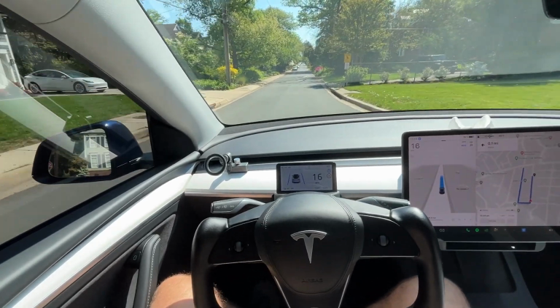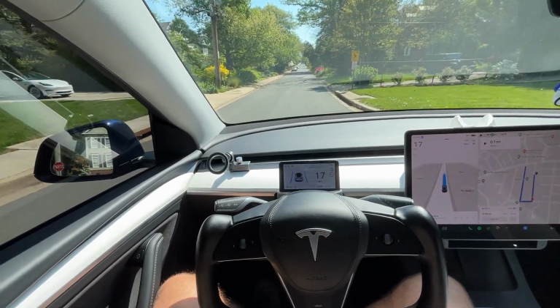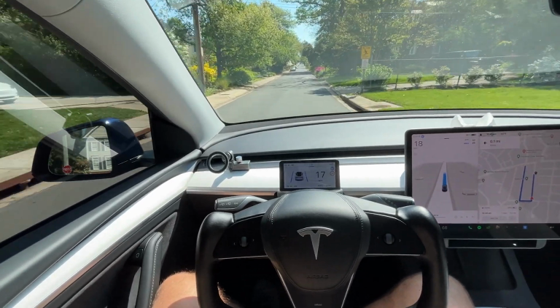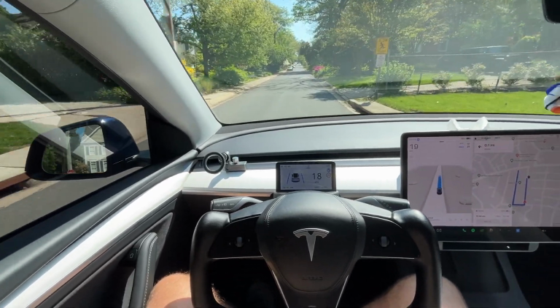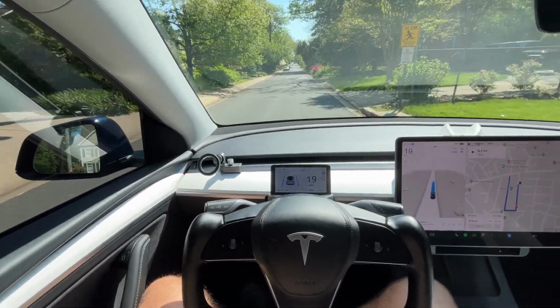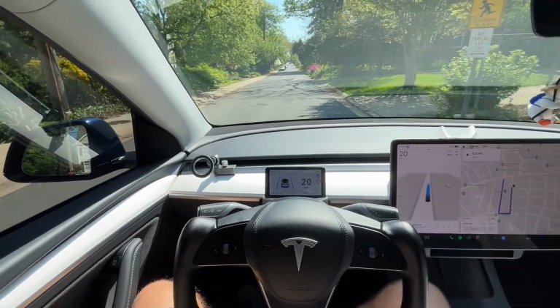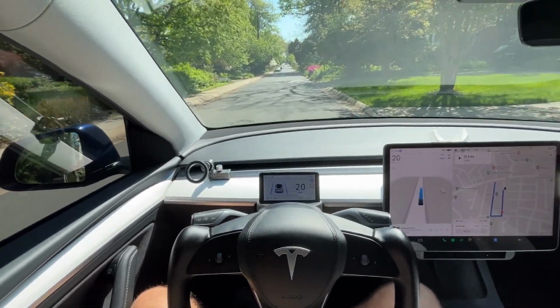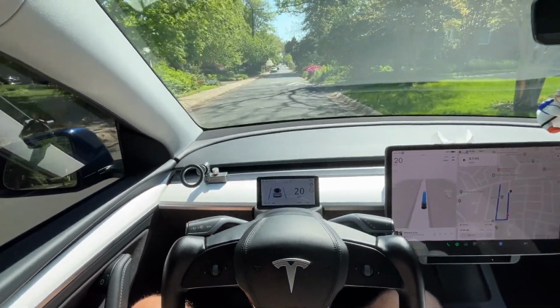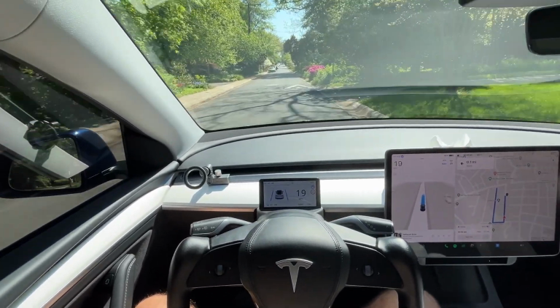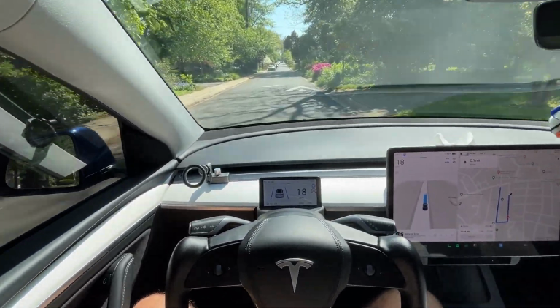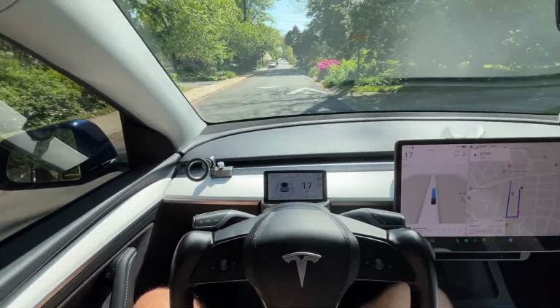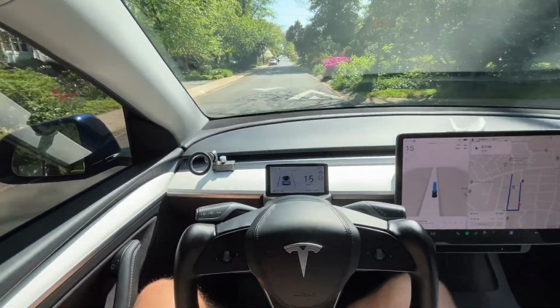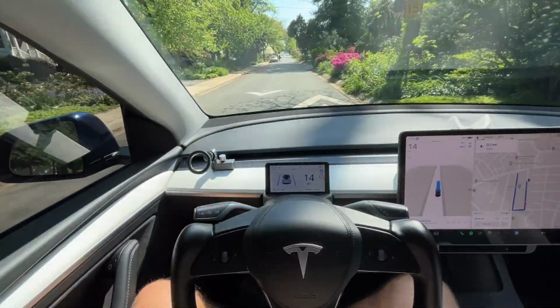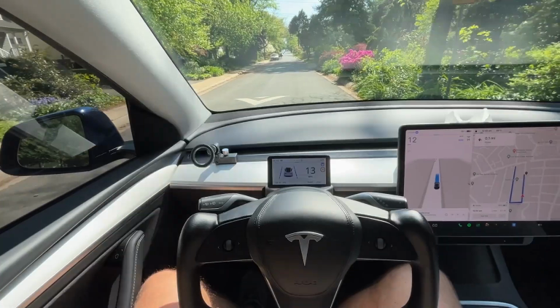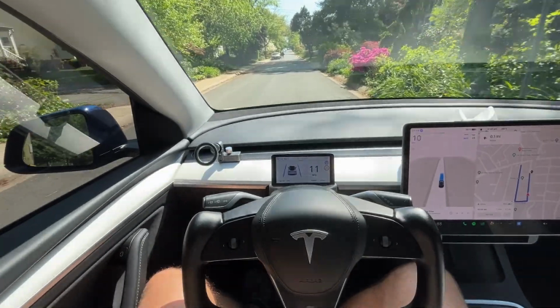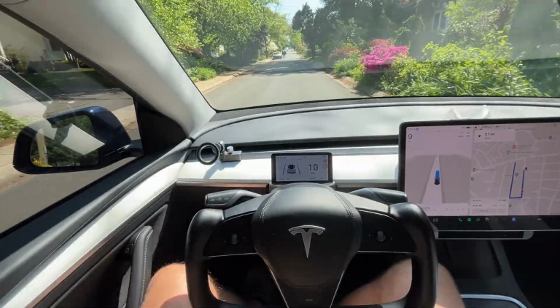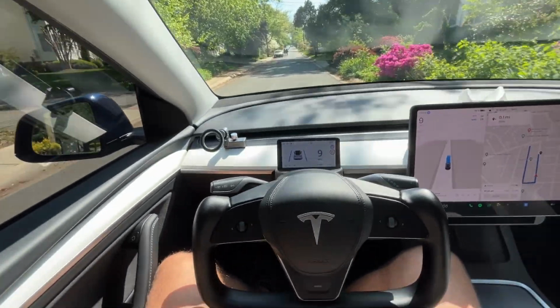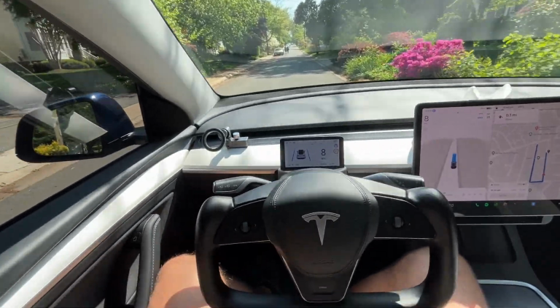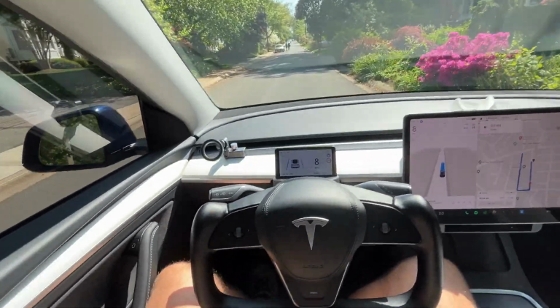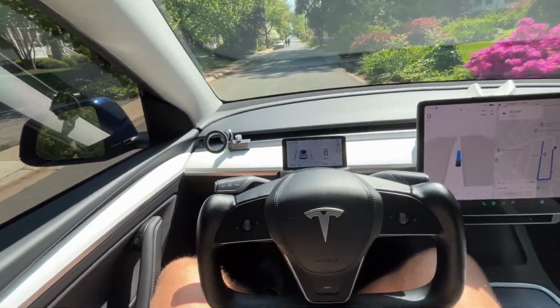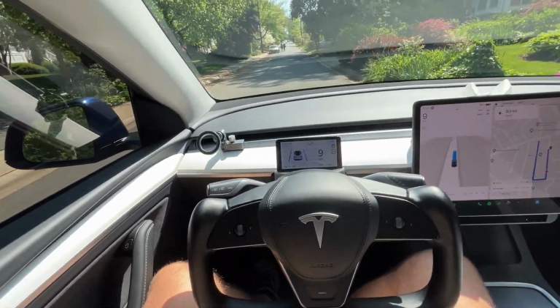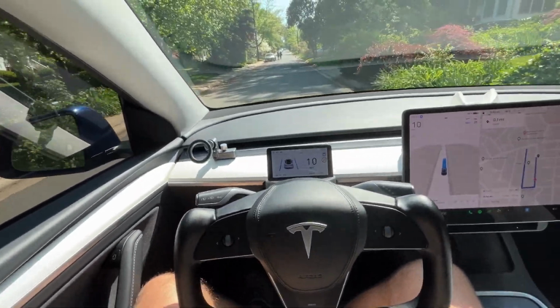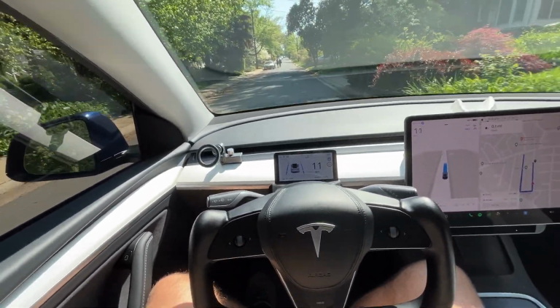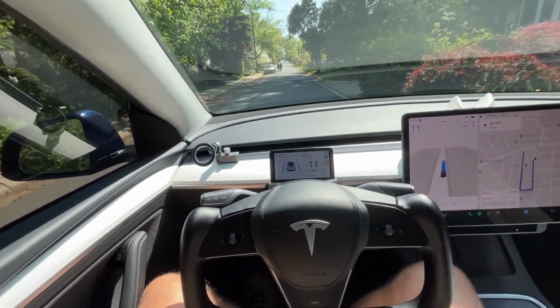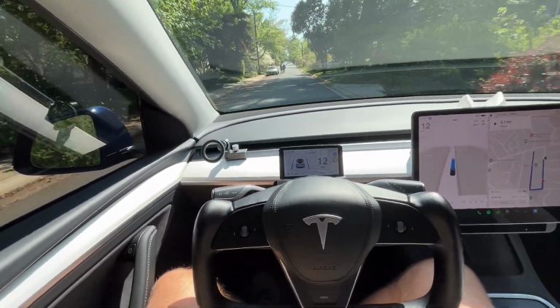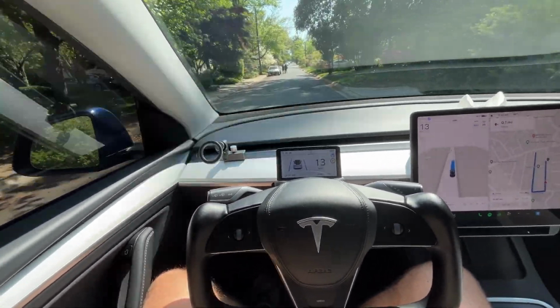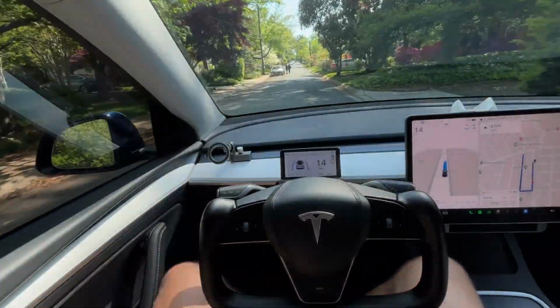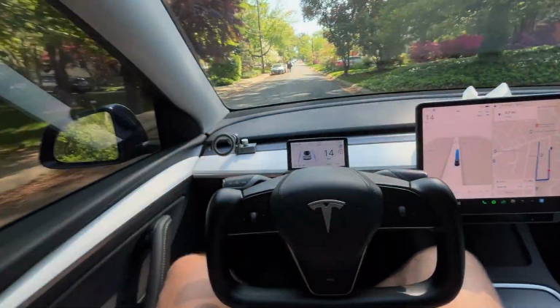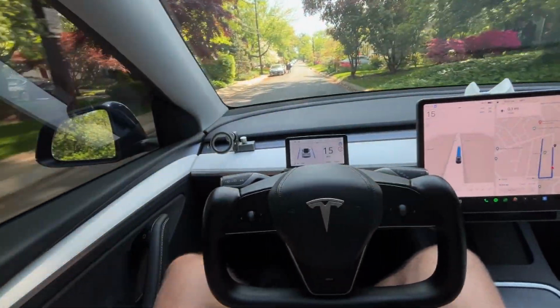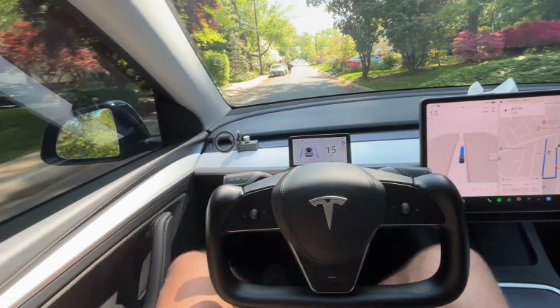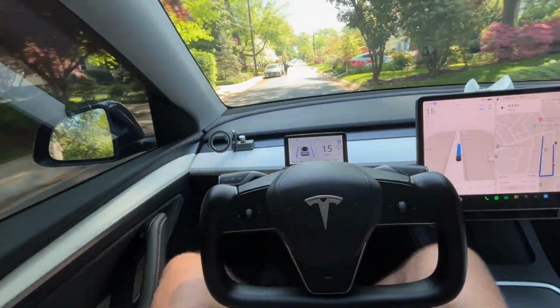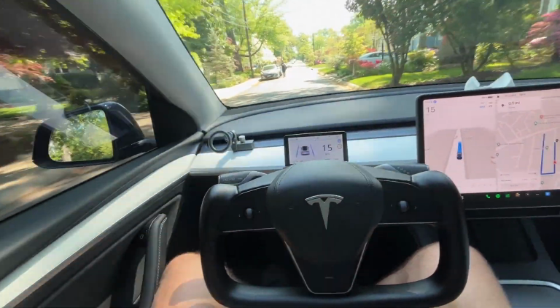Making another left turn here, slowing down for another speed bump. I hope you enjoyed that quick tour of Full Self-Driving version 12. If you have any questions, just let me know.